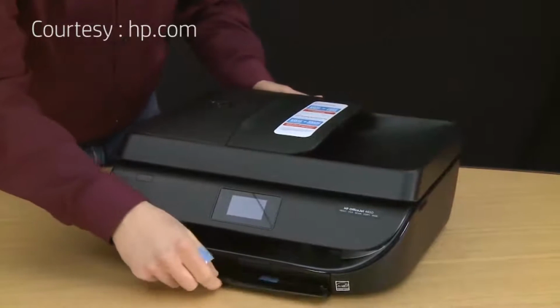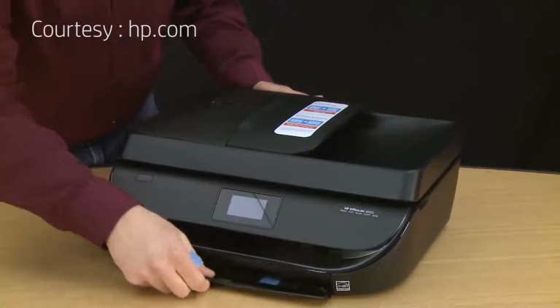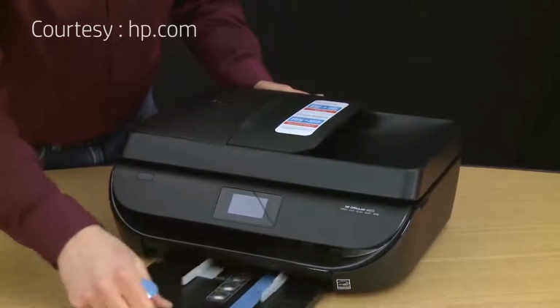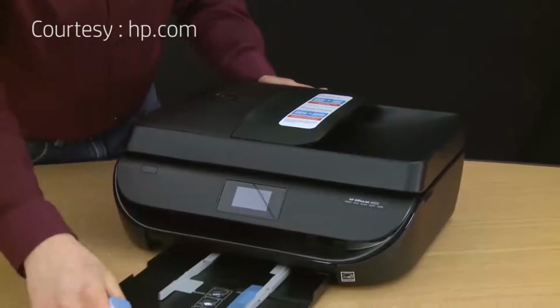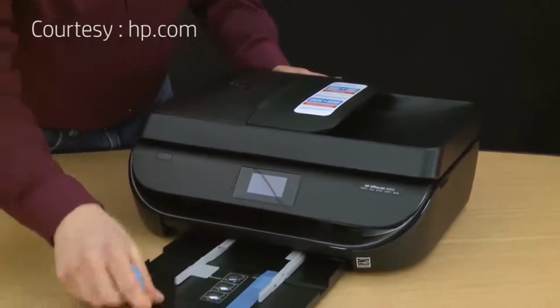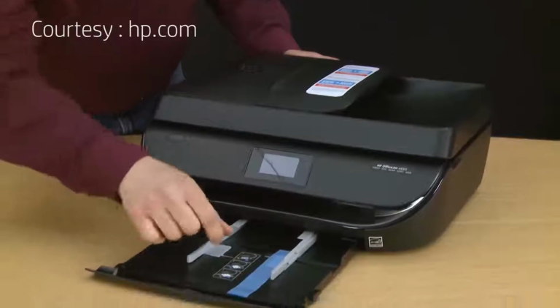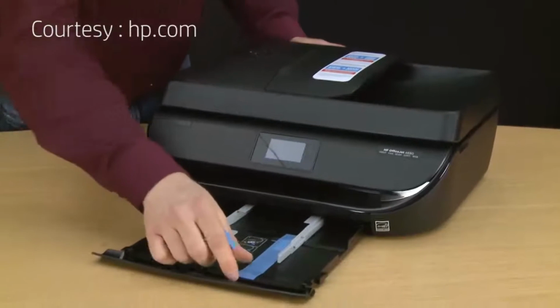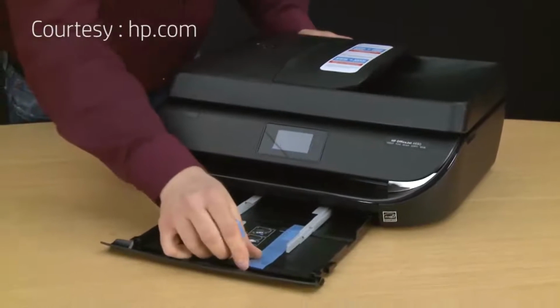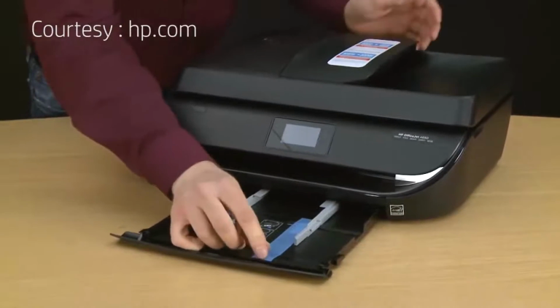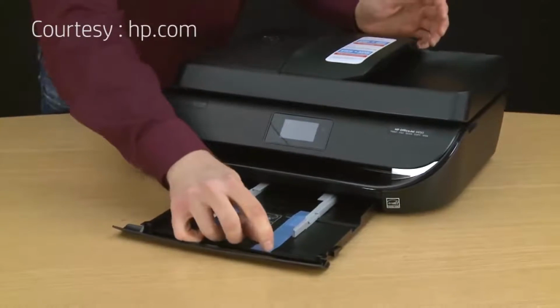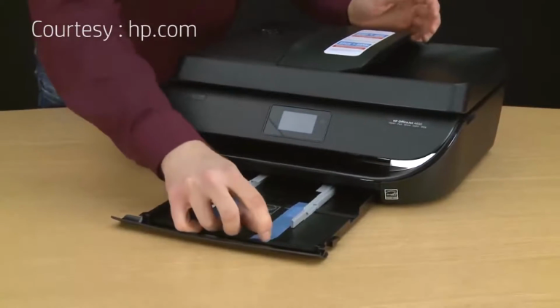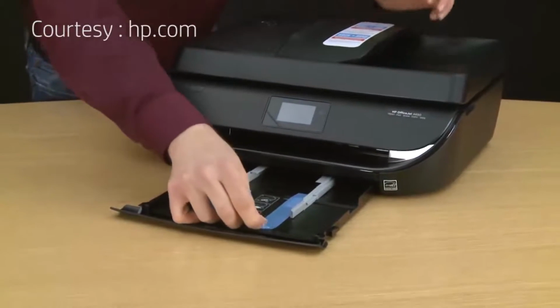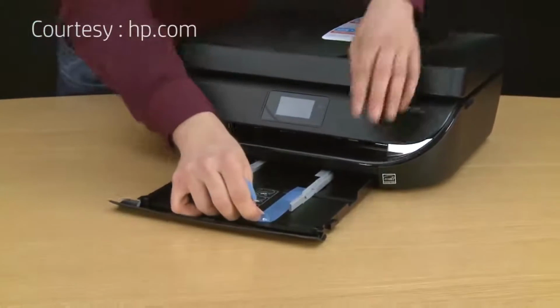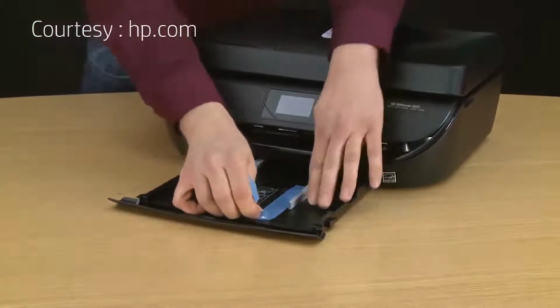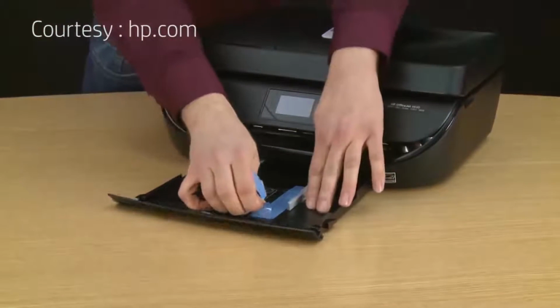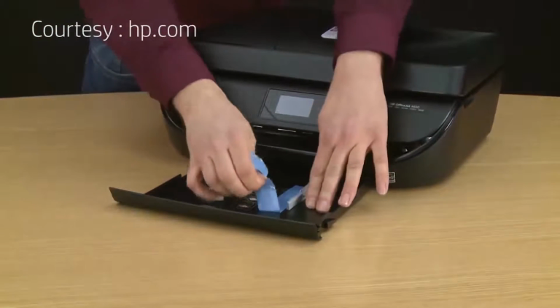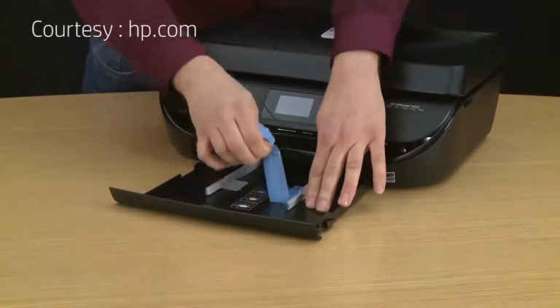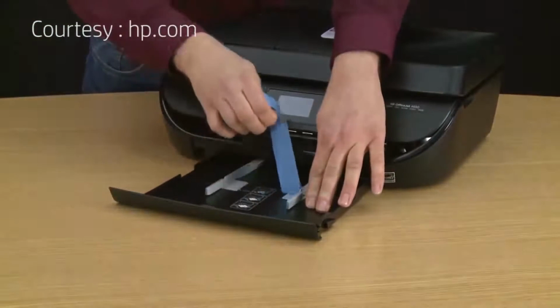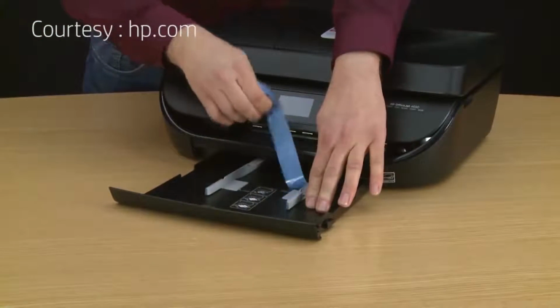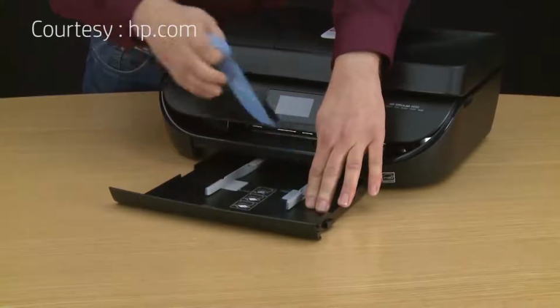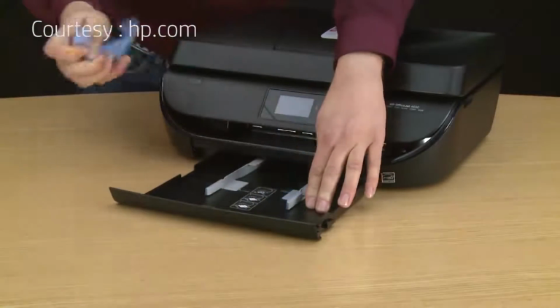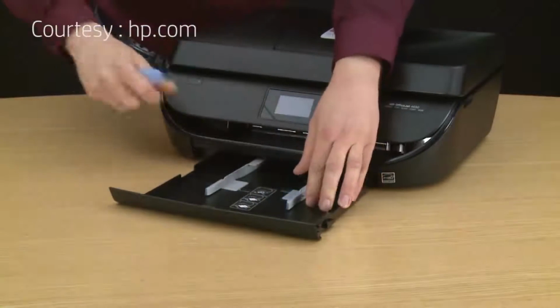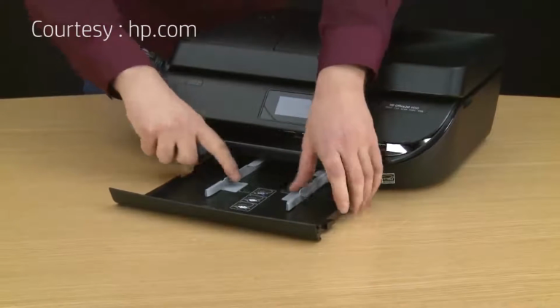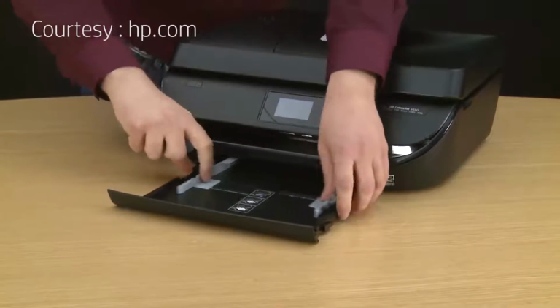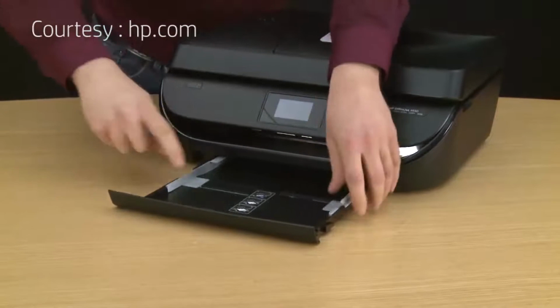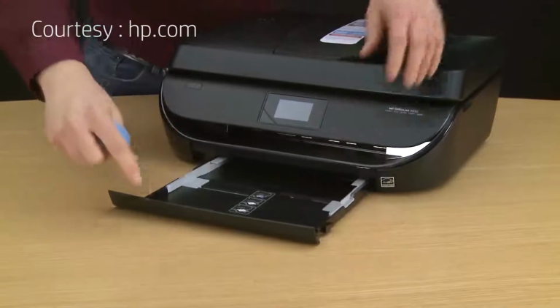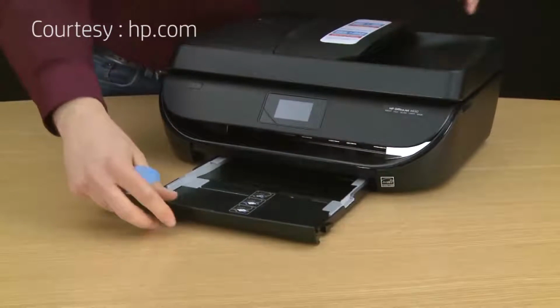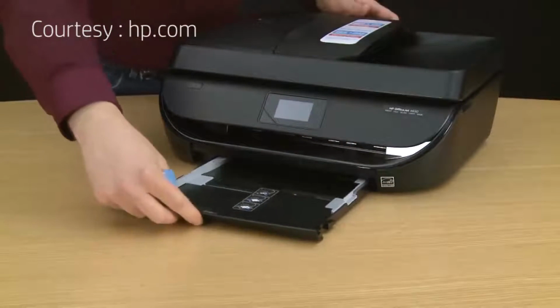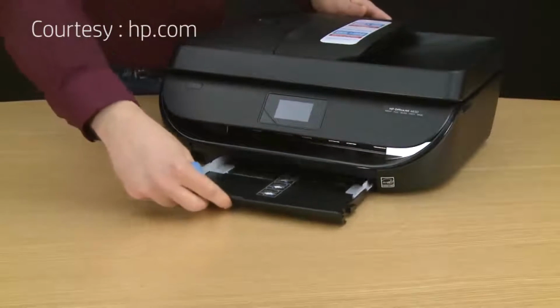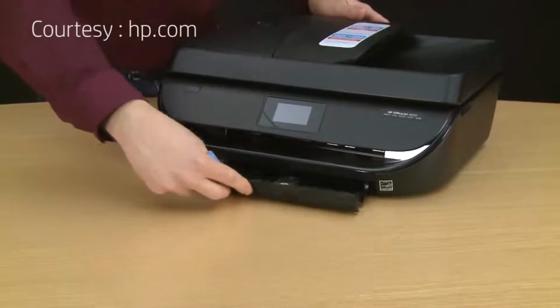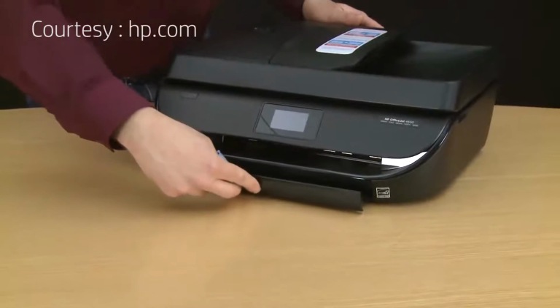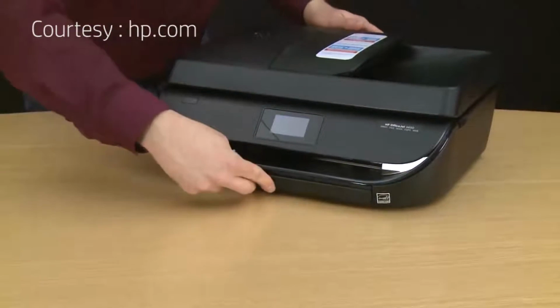Now go to the front and remove the remaining piece of tape from the input tray. Slide out the input tray and remove the piece of tape. You can extend the paper width guides if you want, then push in the input tray.